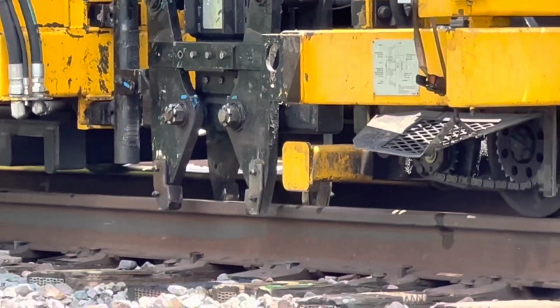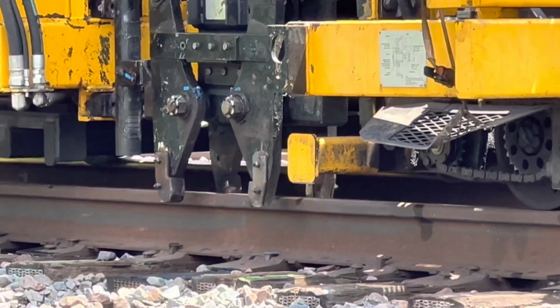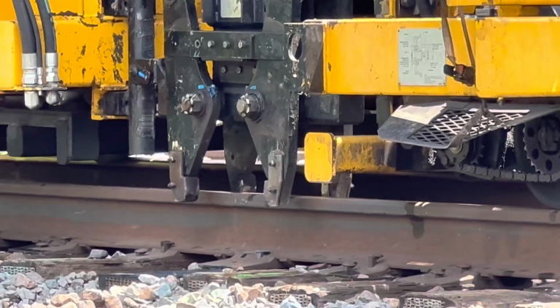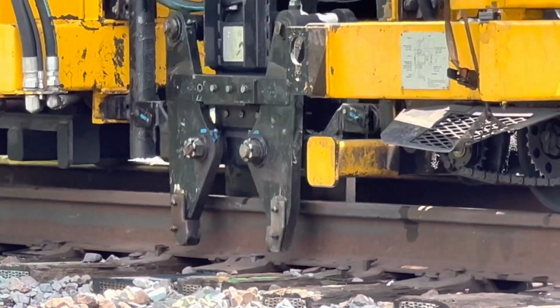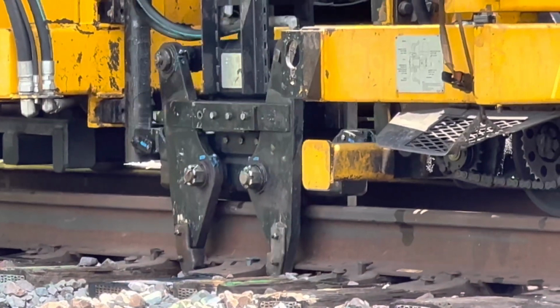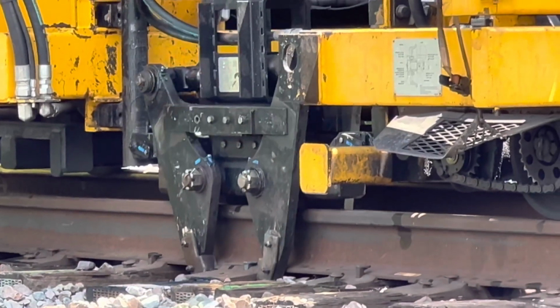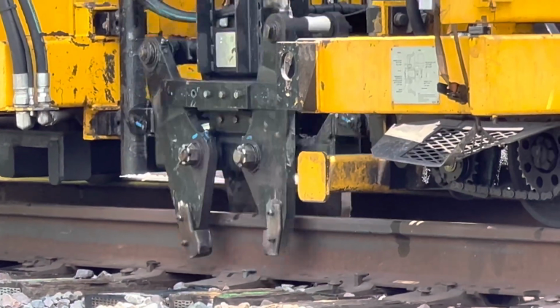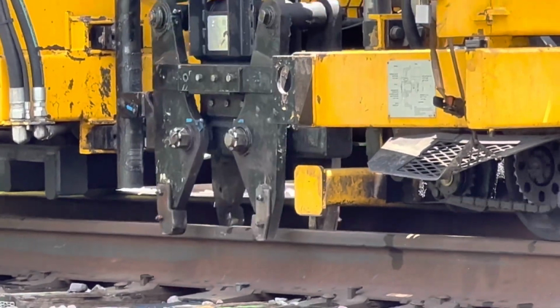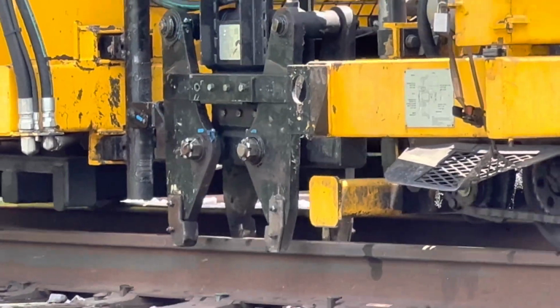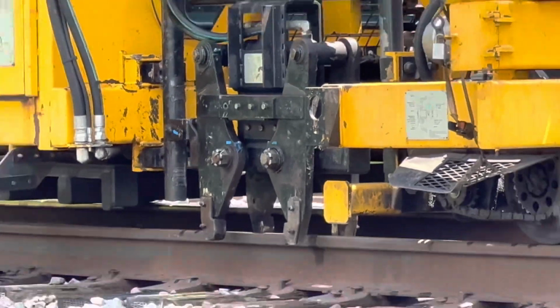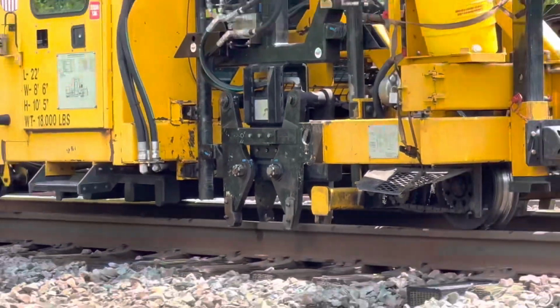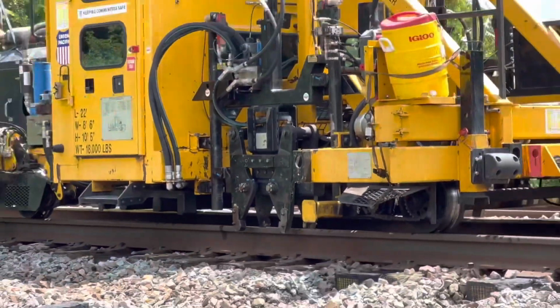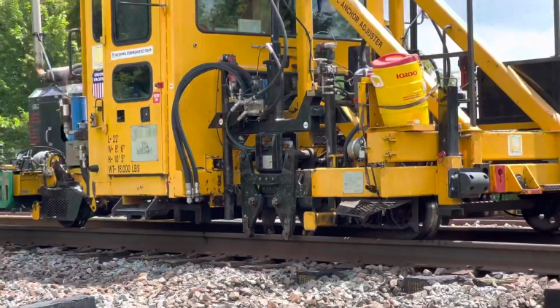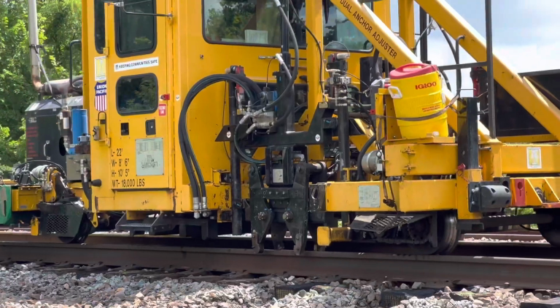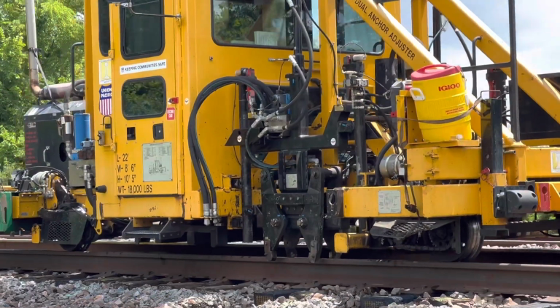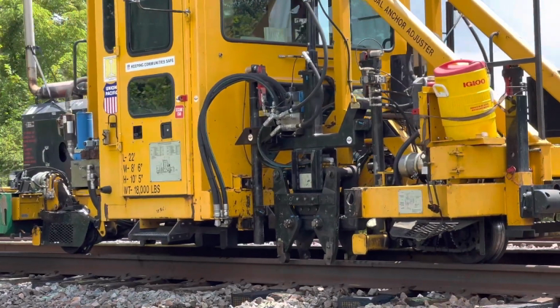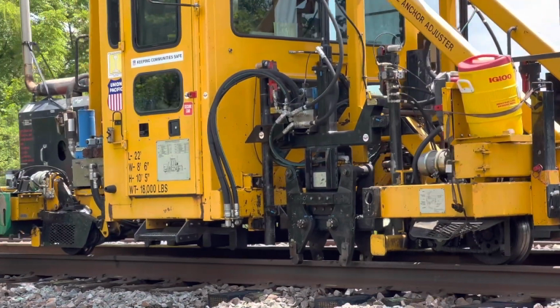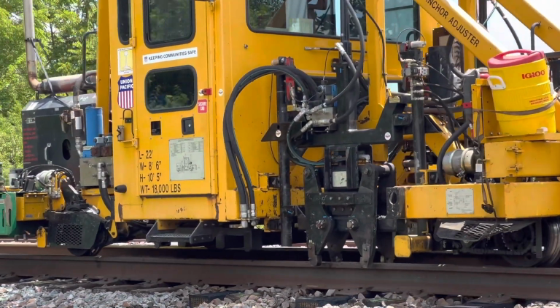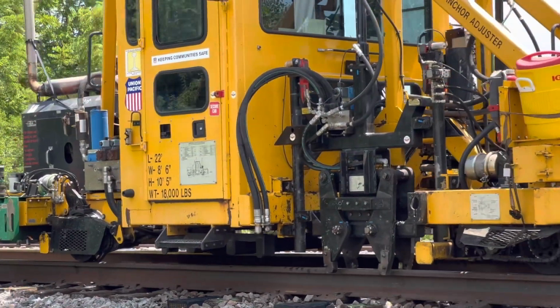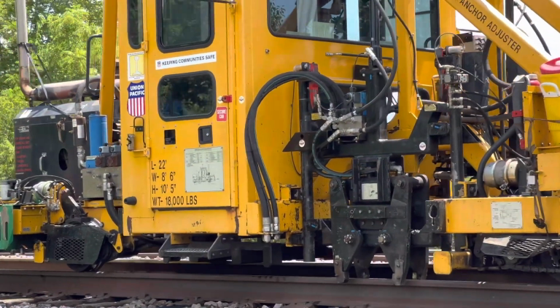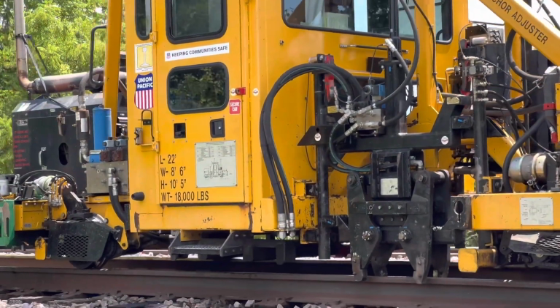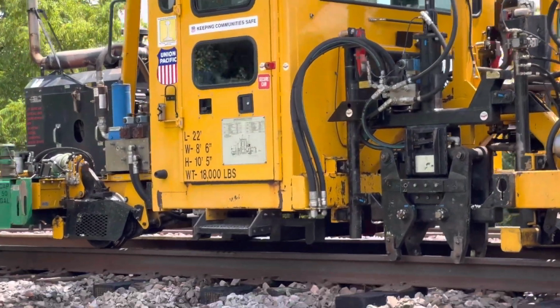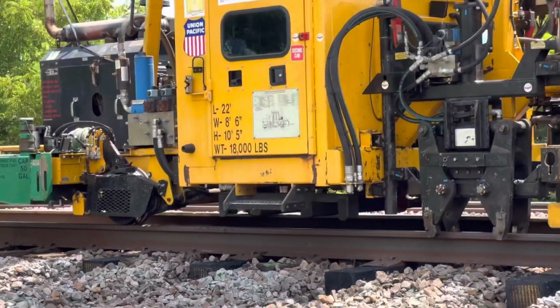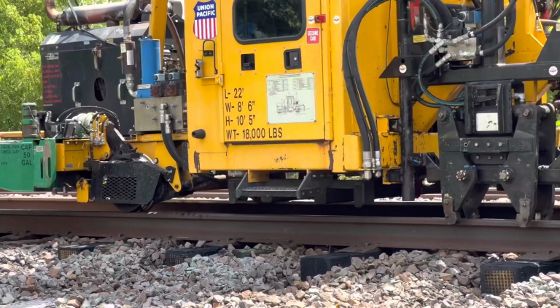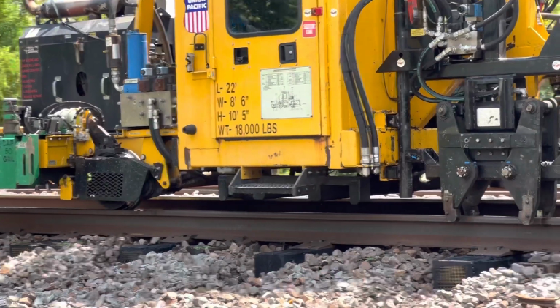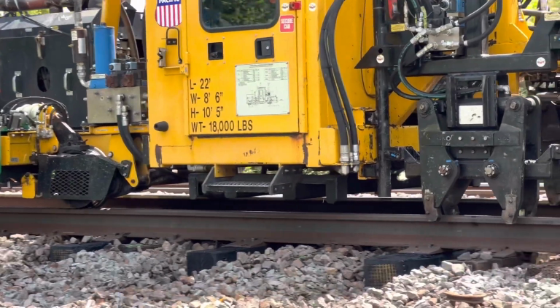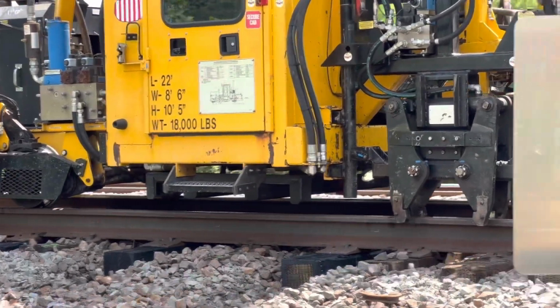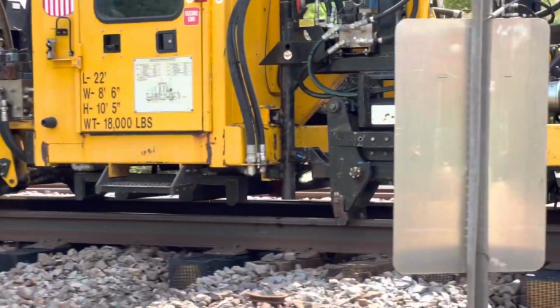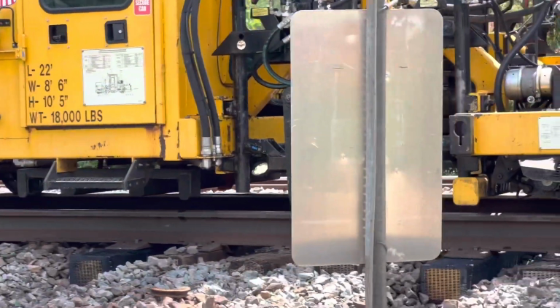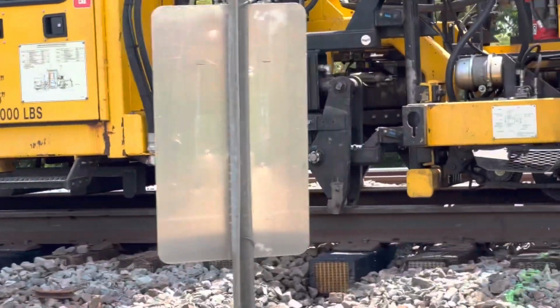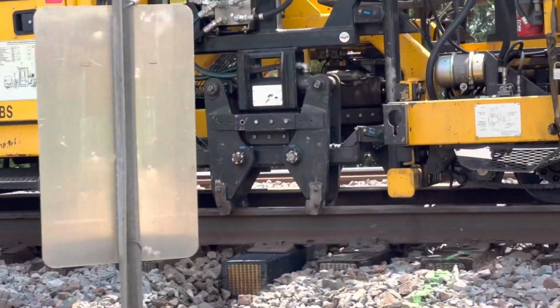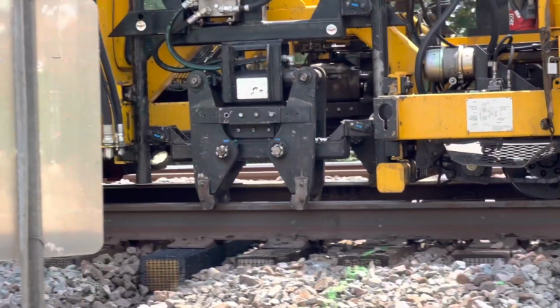You have to wonder, after work on a main line like this, how the next few trains through will fare. Will it be smooth like a new set of tires, or will it be a little bumpy as the ties settle in?